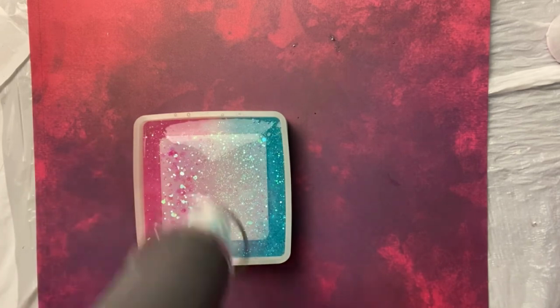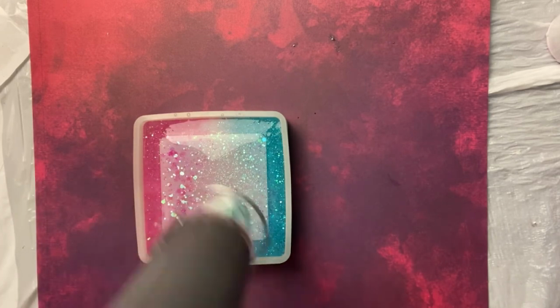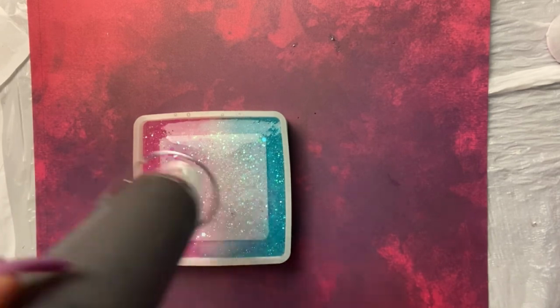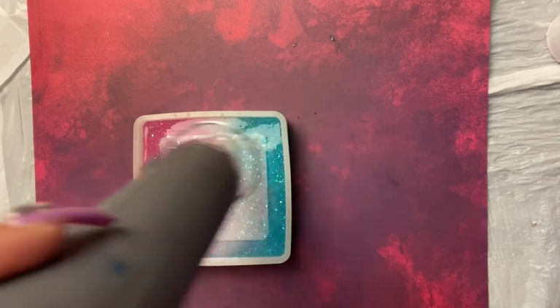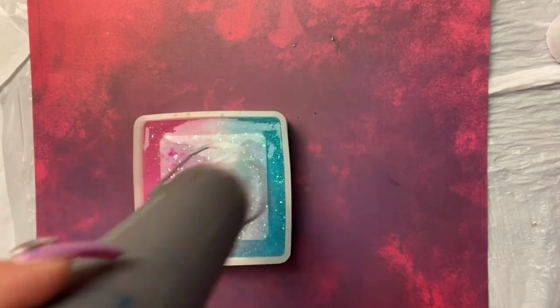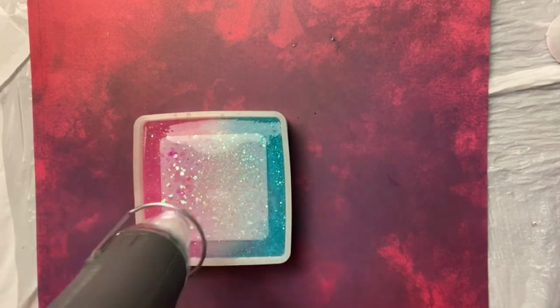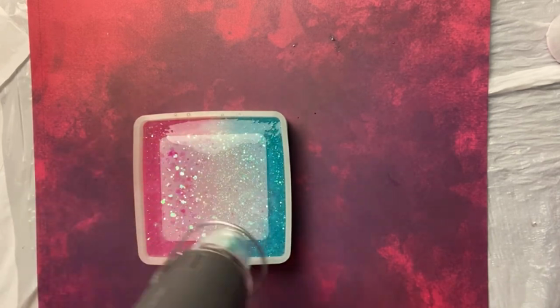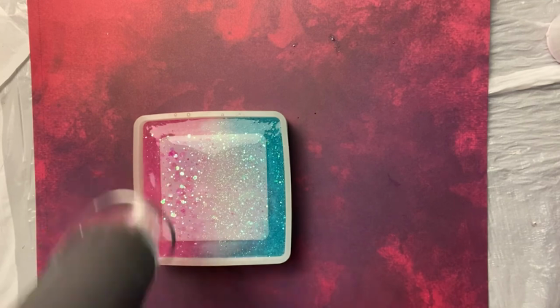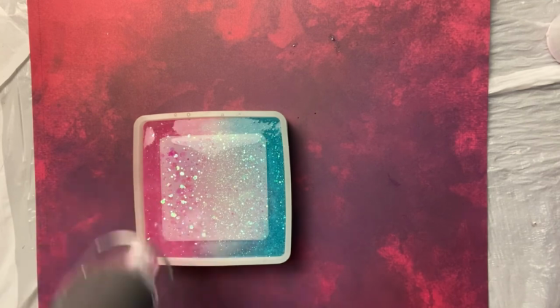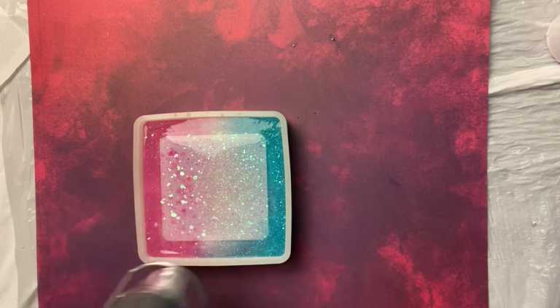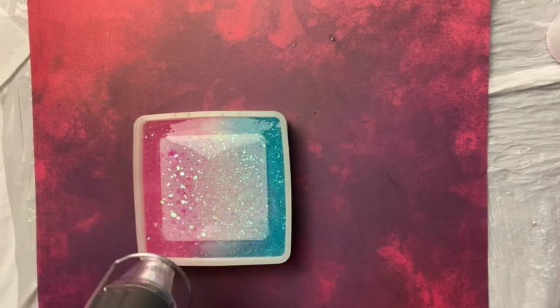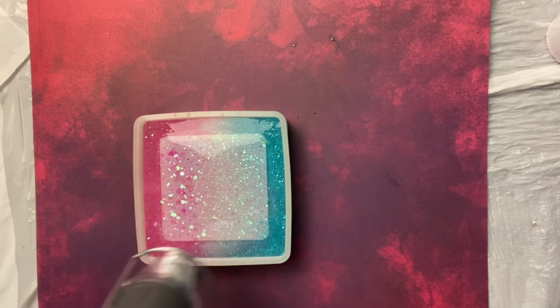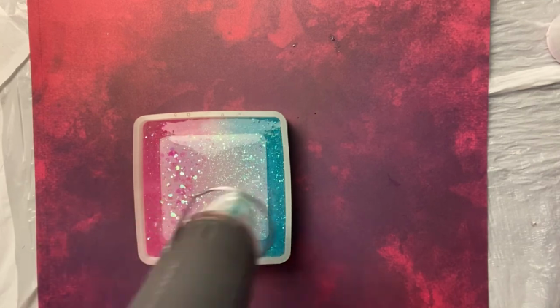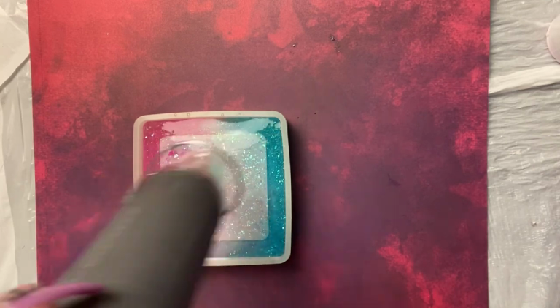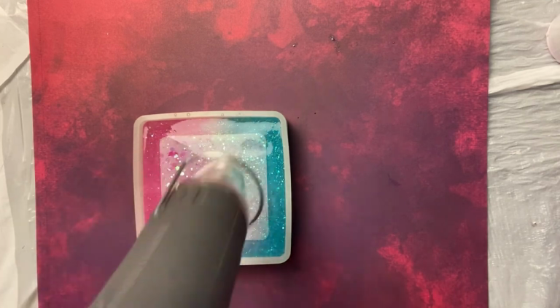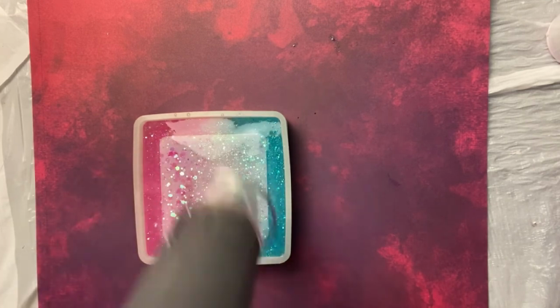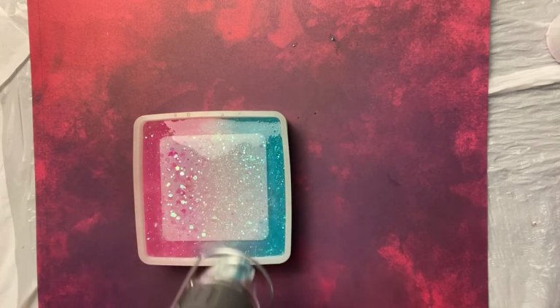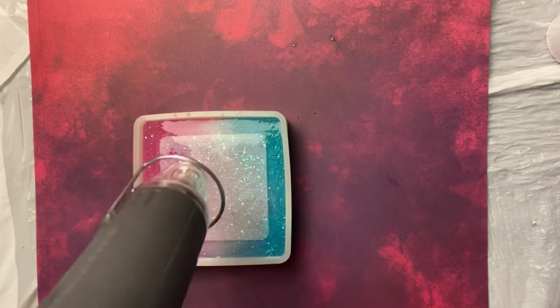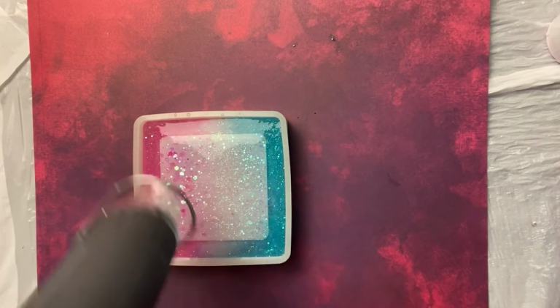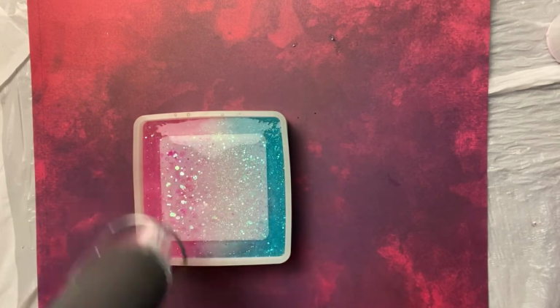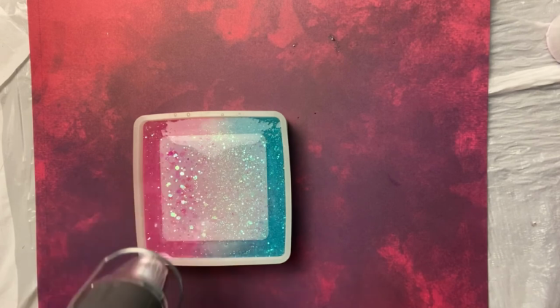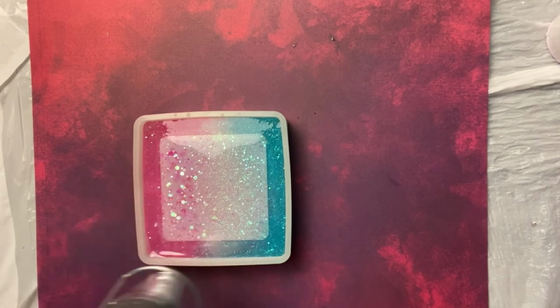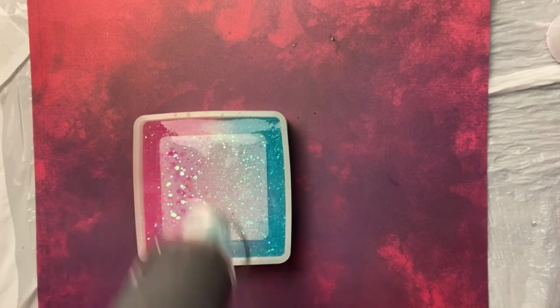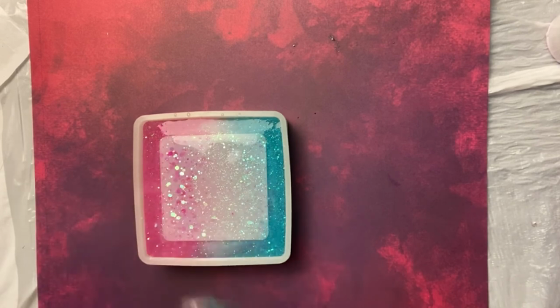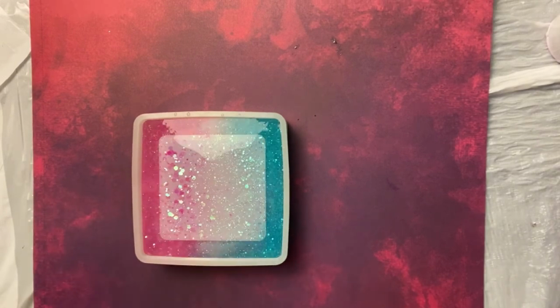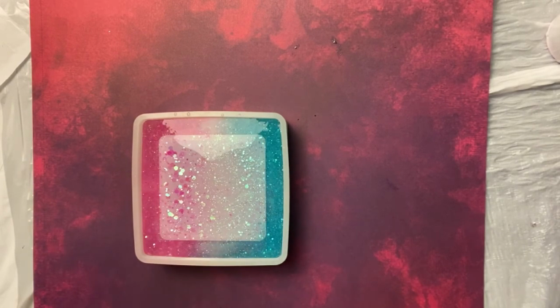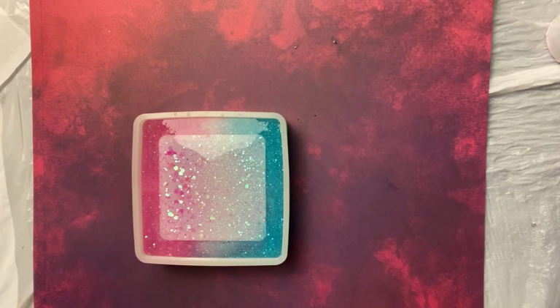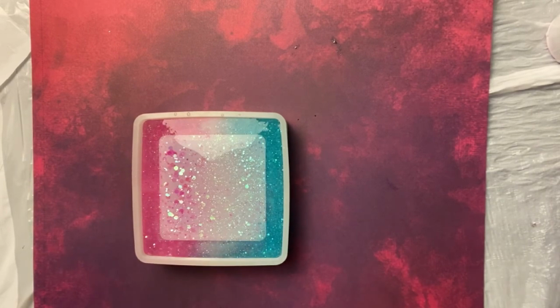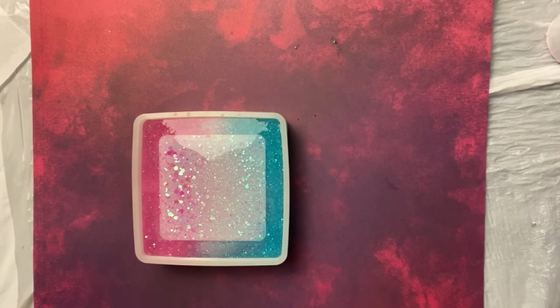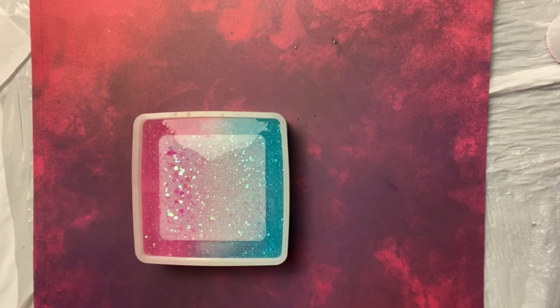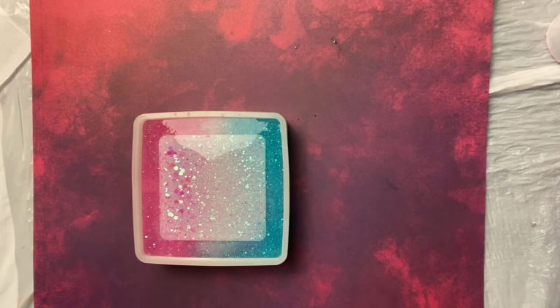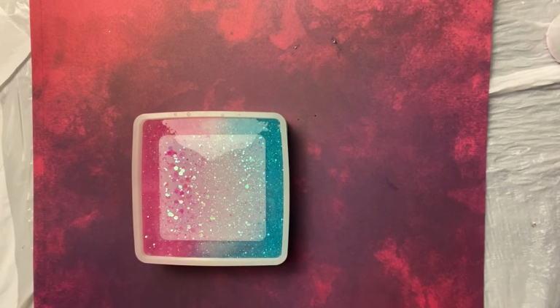I also put either a tablecloth or — well, this is actually a garbage bag over my table just for extra protection, because like I said, I'm pretty messy. Right here I'm using a heat gun. The heat gun is to help get any air bubbles out so it dries properly. Let's see how it dries.